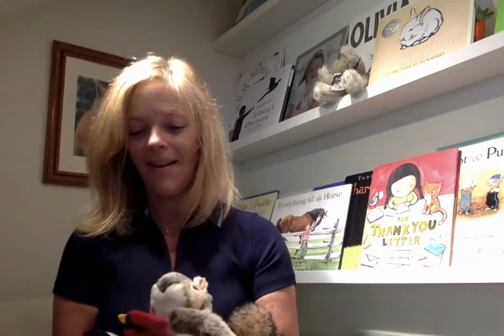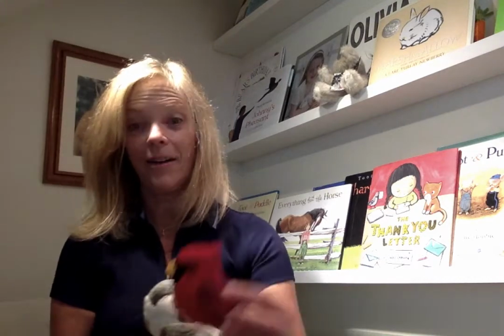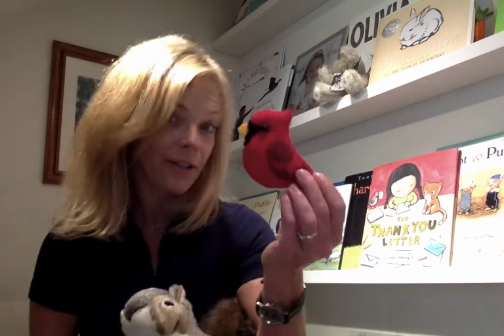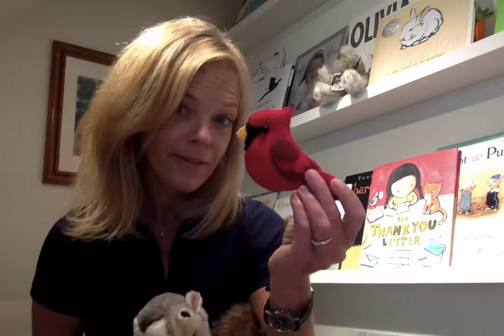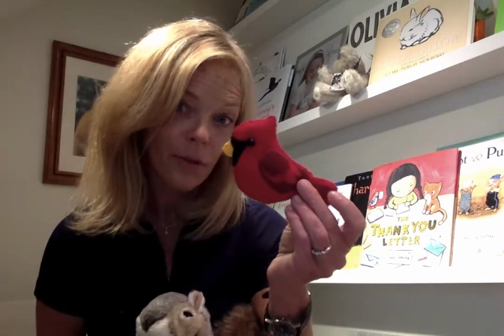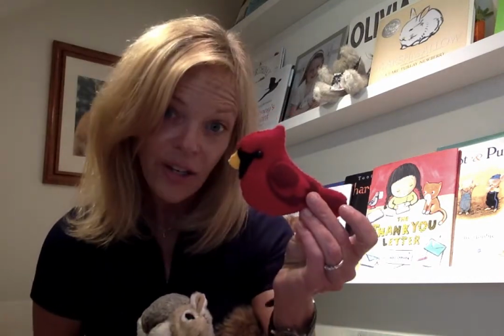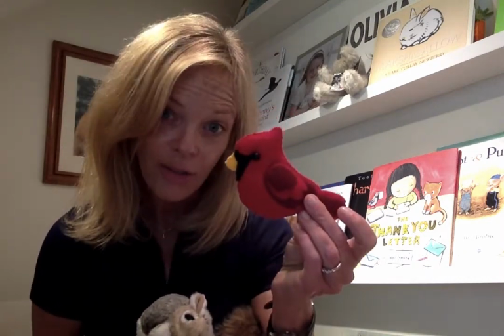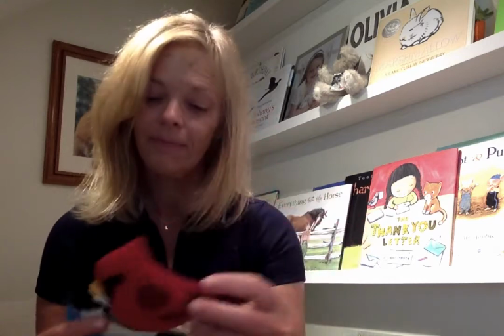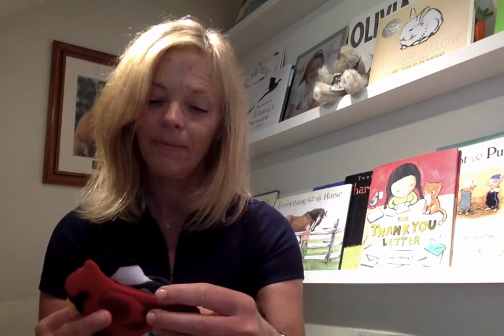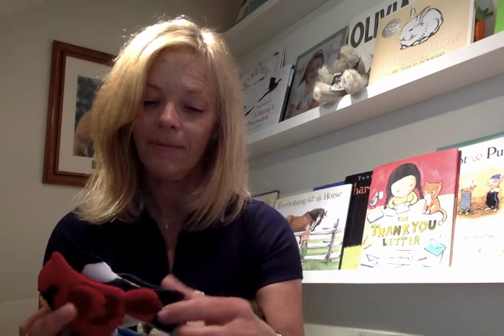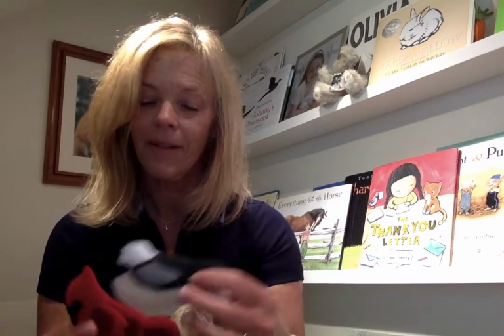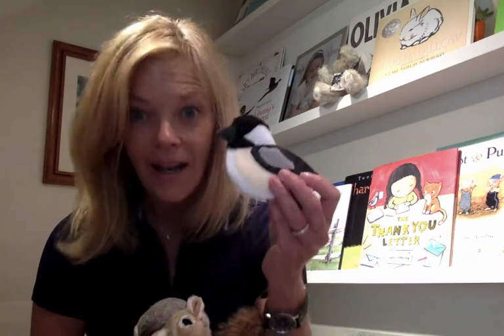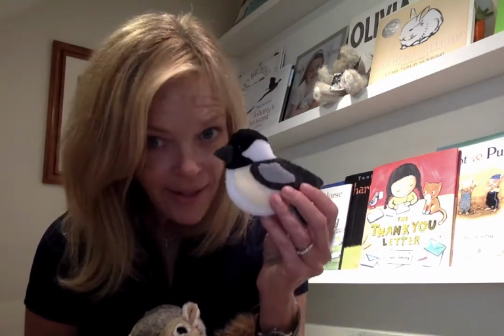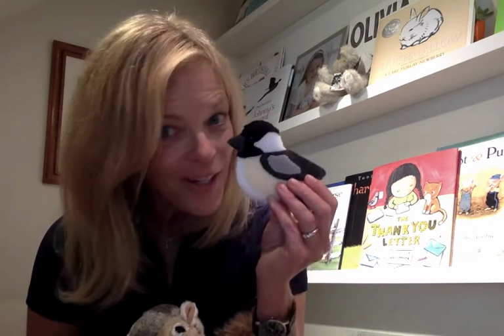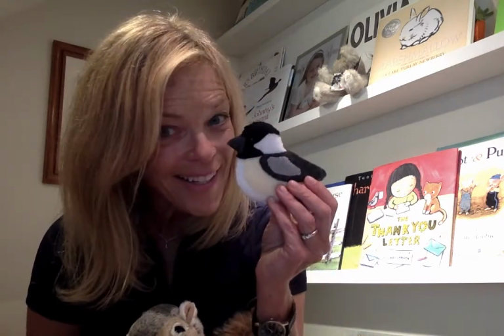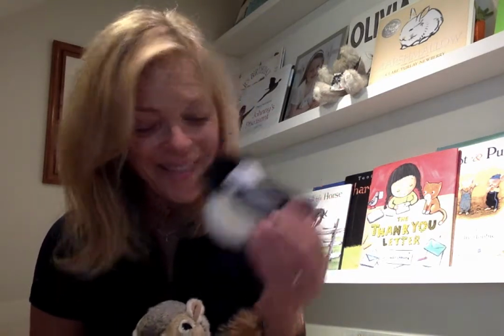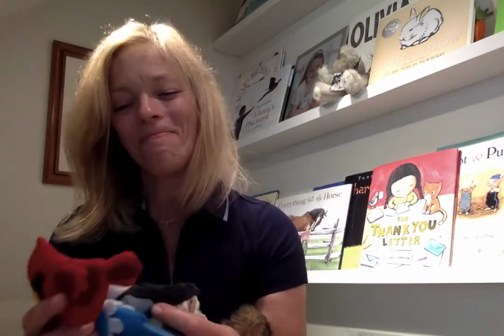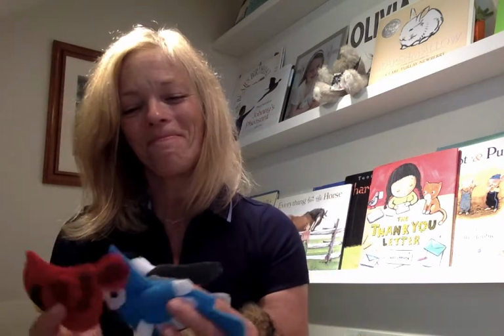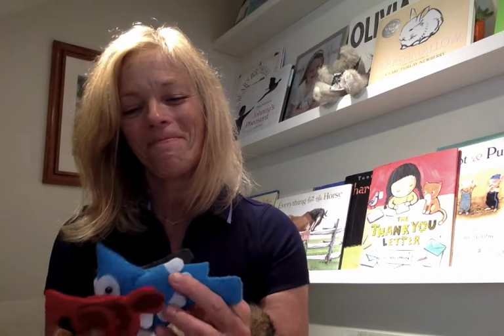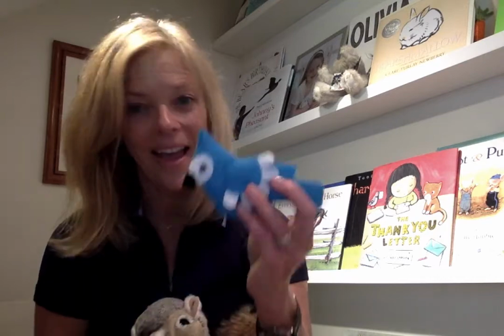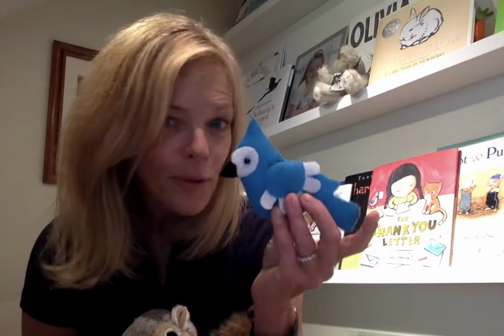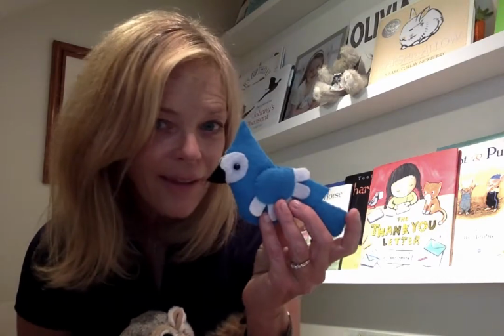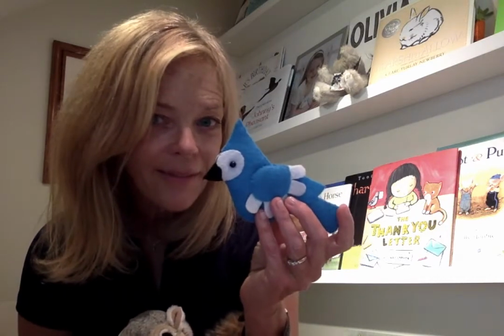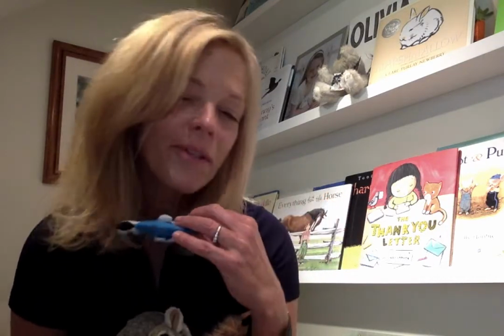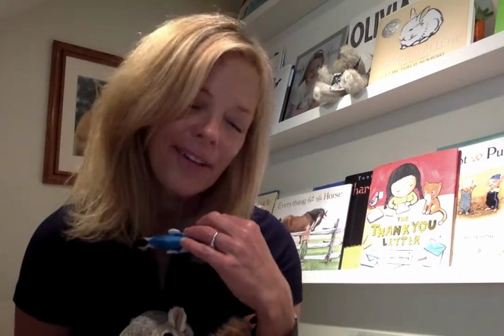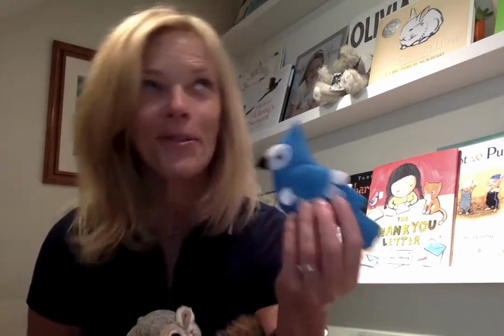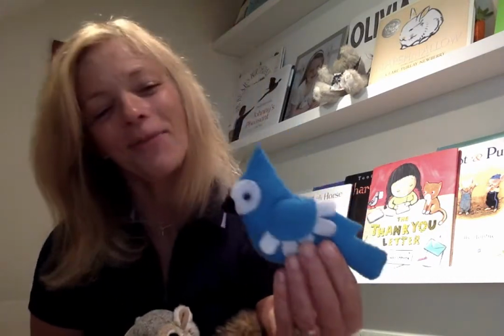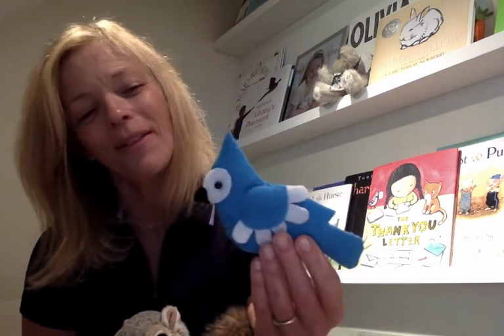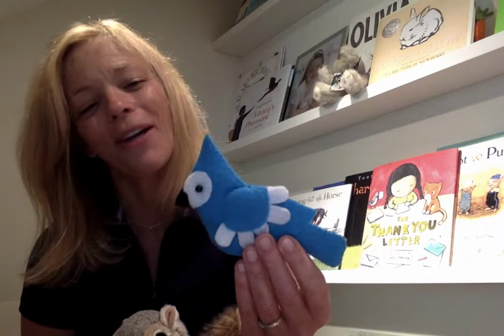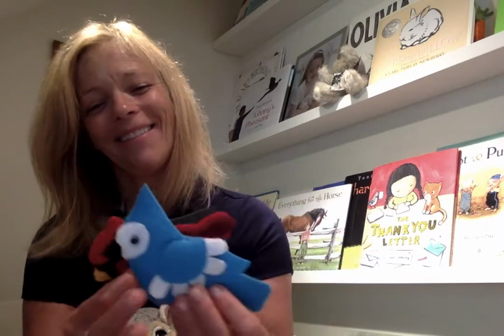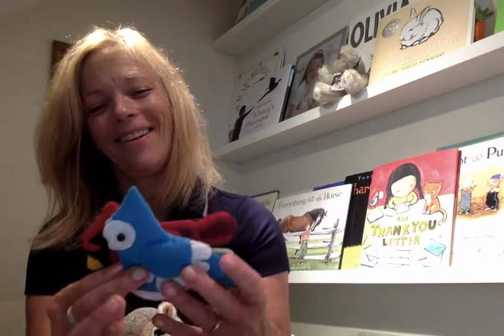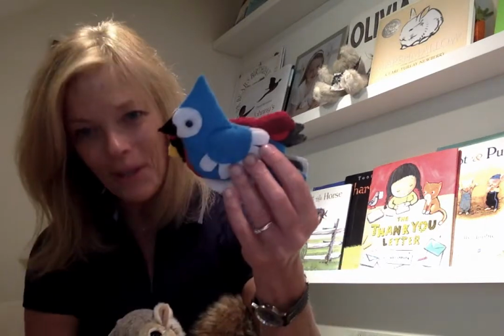I brought a cardinal — a beautiful red cardinal — a chickadee, chickadee-dee-dee, and a blue jay. Blue is my favorite color, so that's why I brought the blue jay. Aren't those cute?